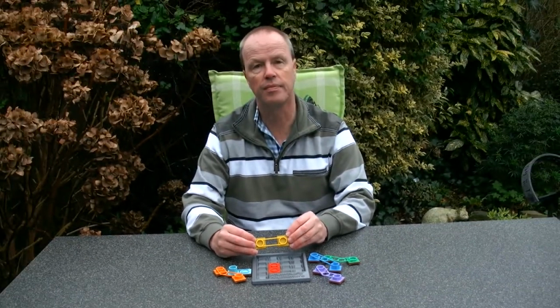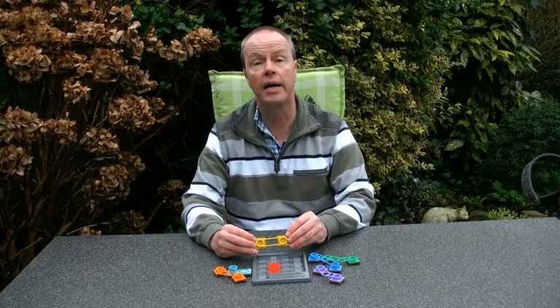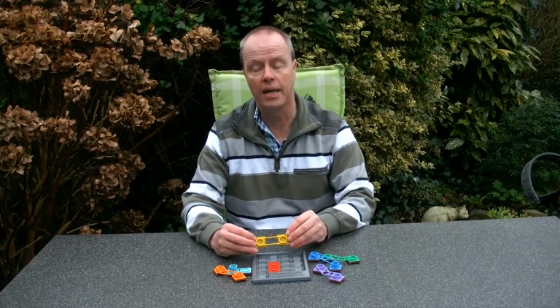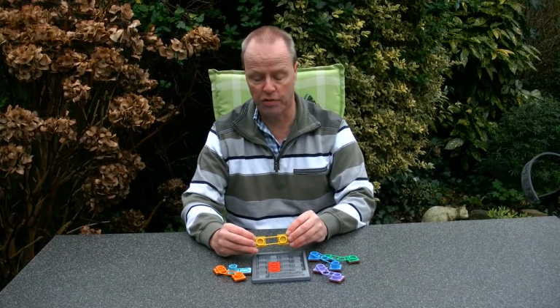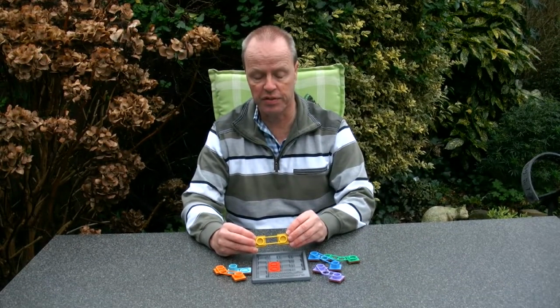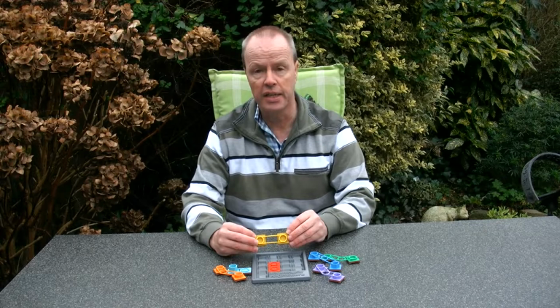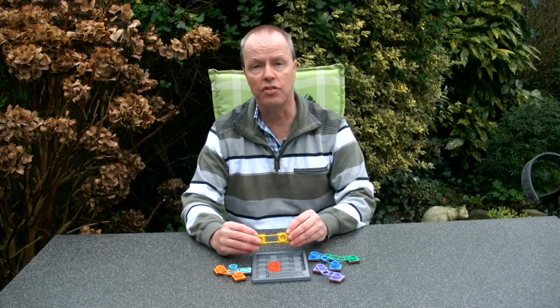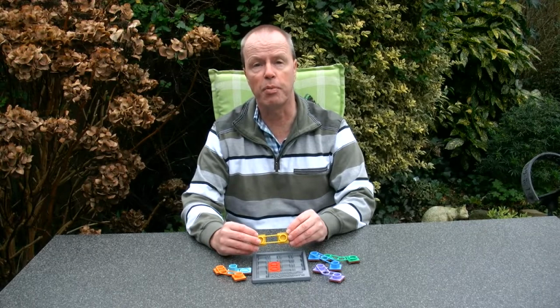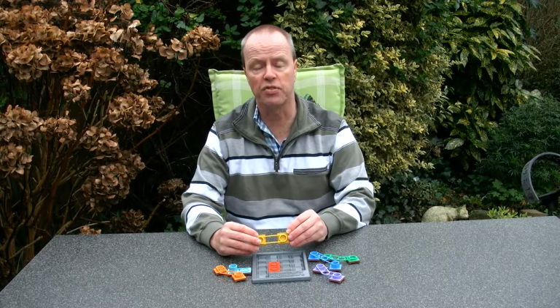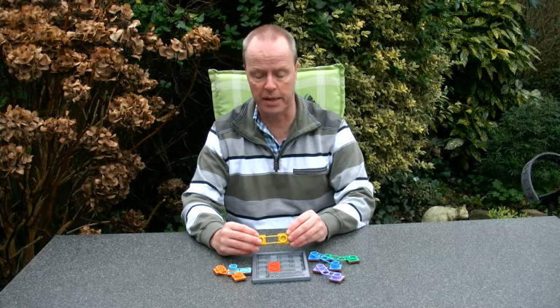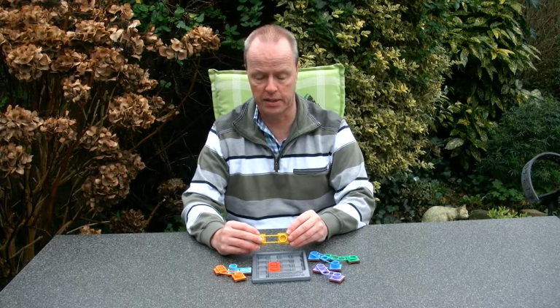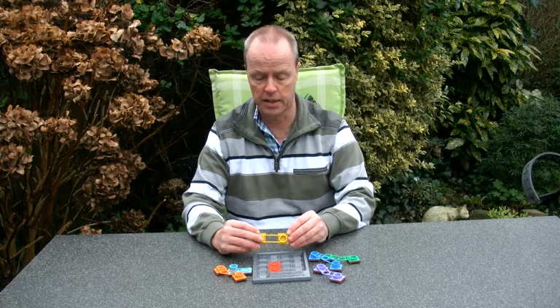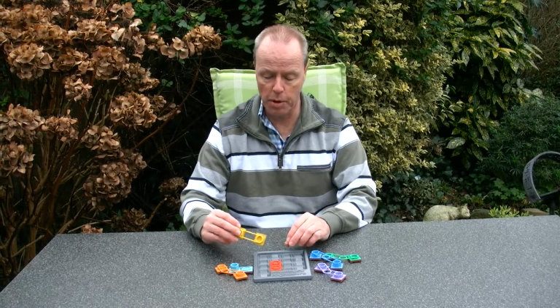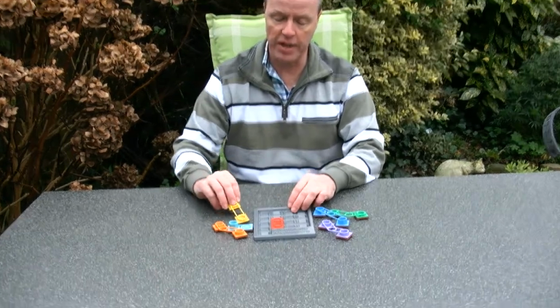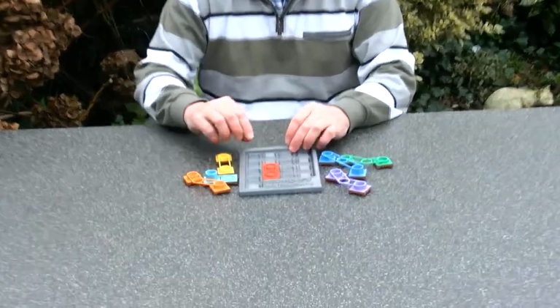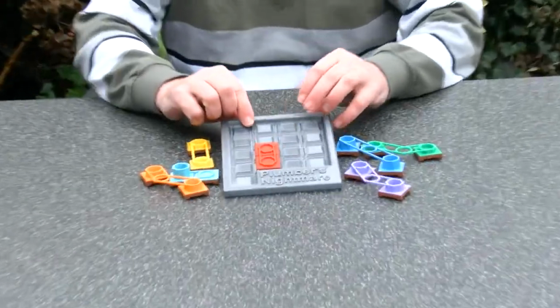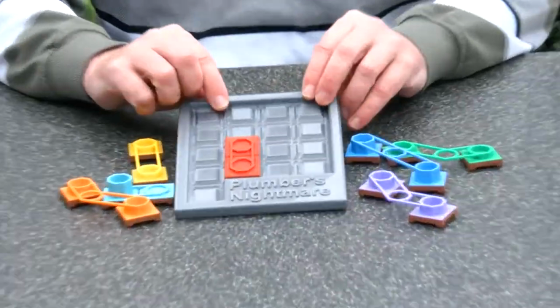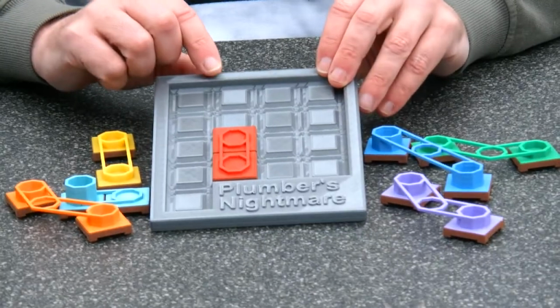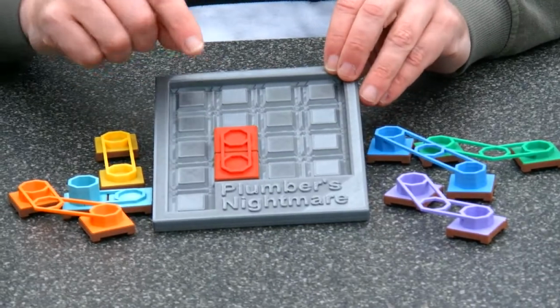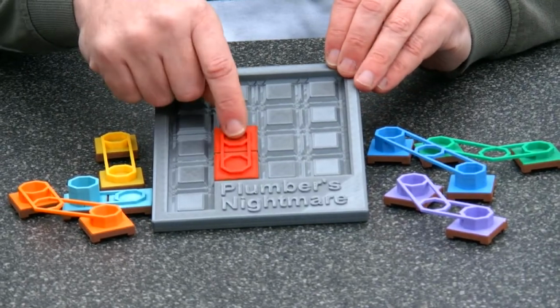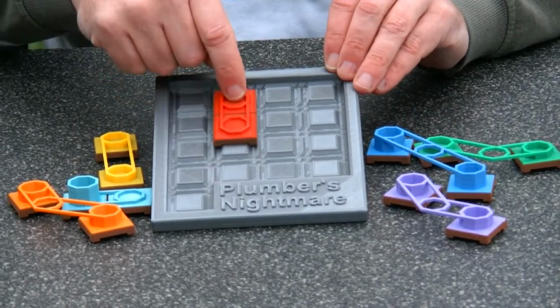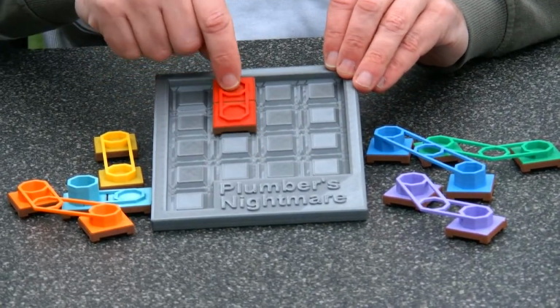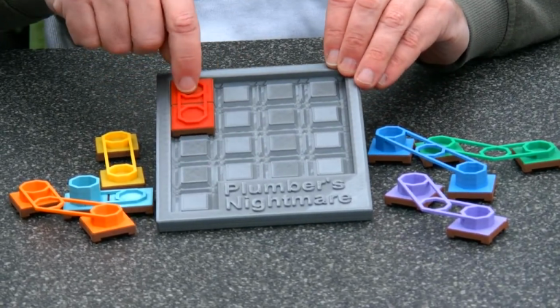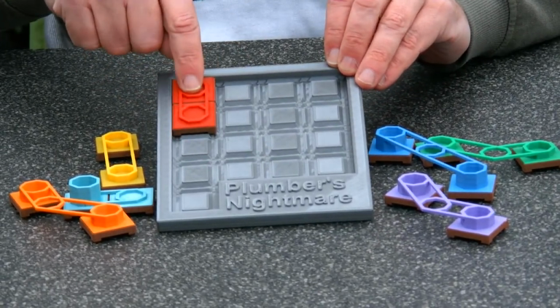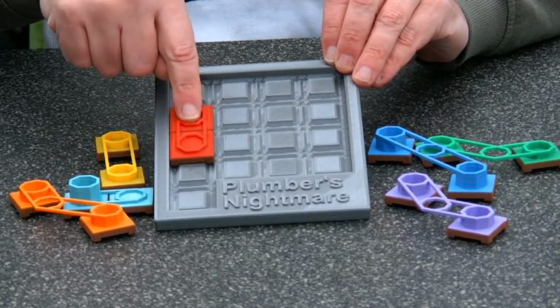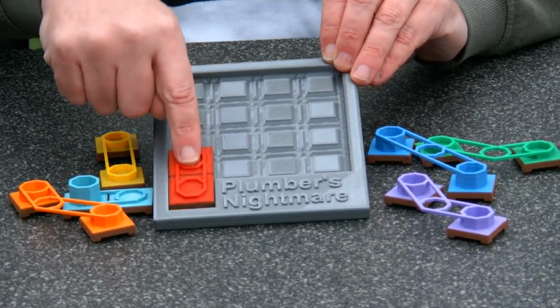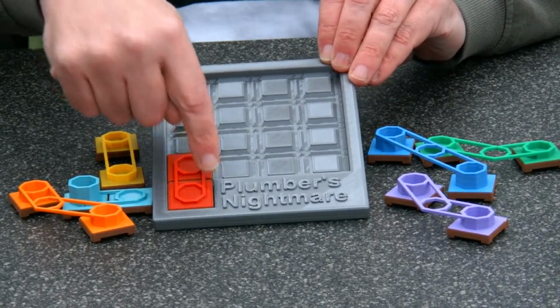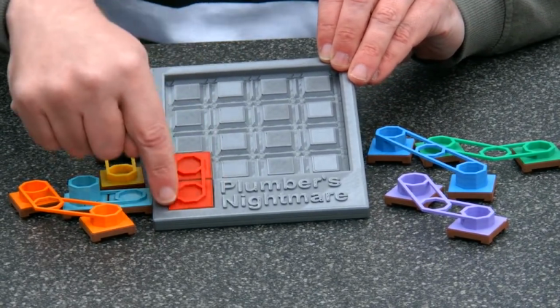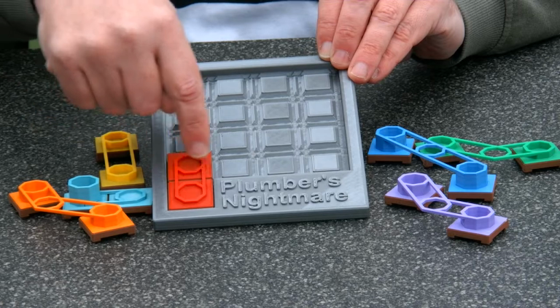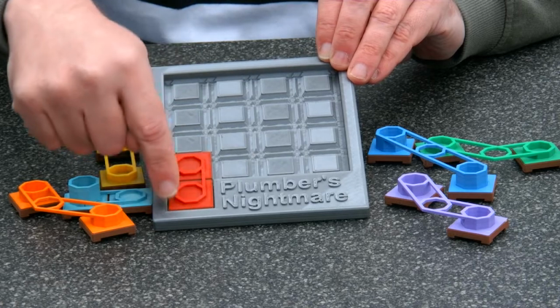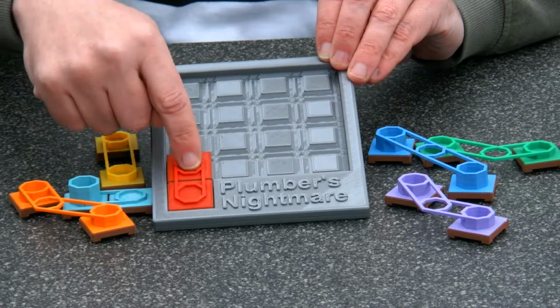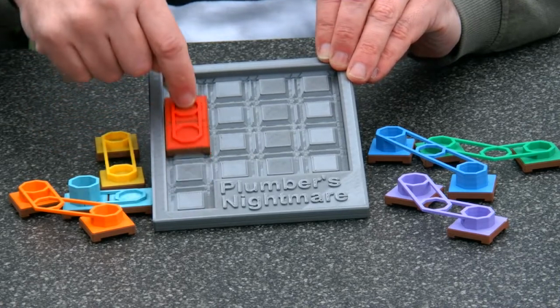I'm Oscar van Deventer and this is the Plumber's Nightmare. Plumber's Nightmare is a sliding piece puzzle where the object is to slide the red piece all the way to the end.